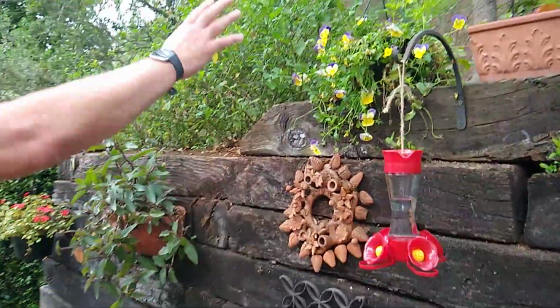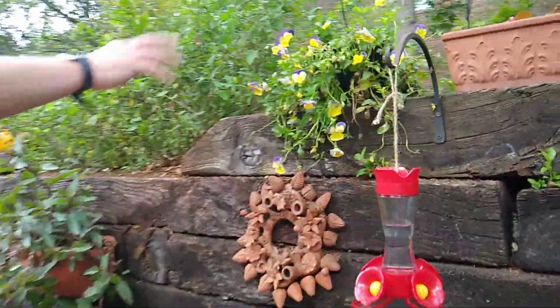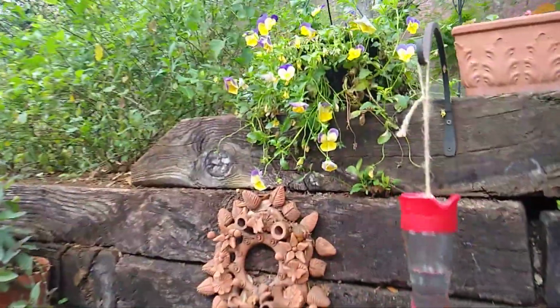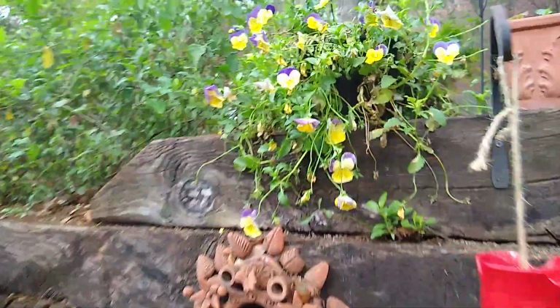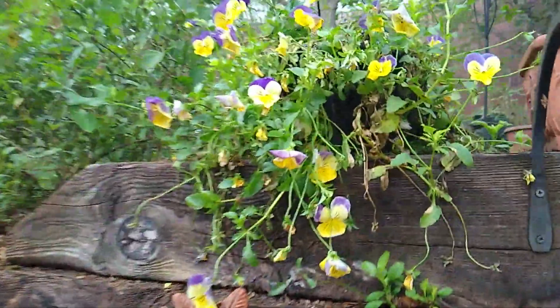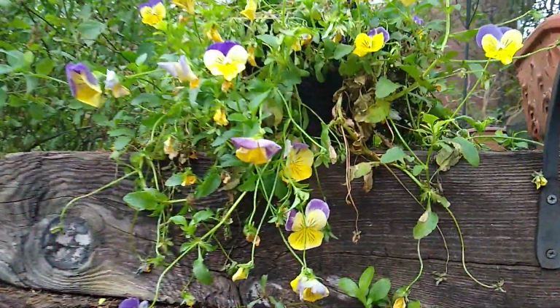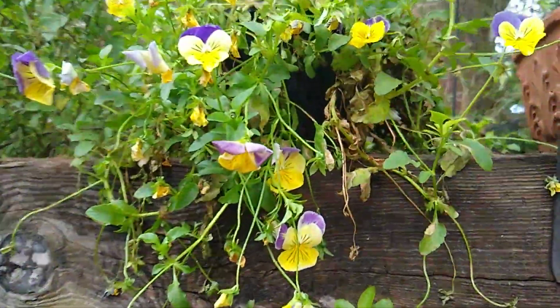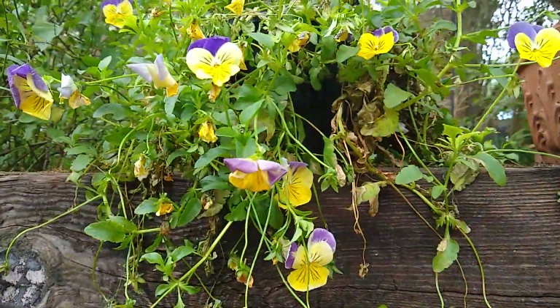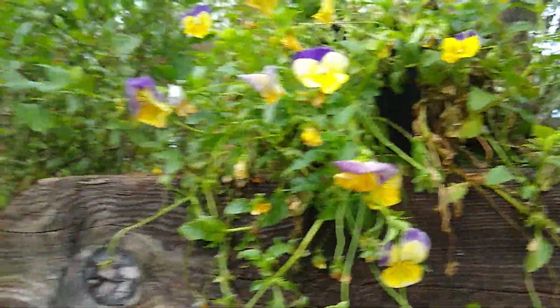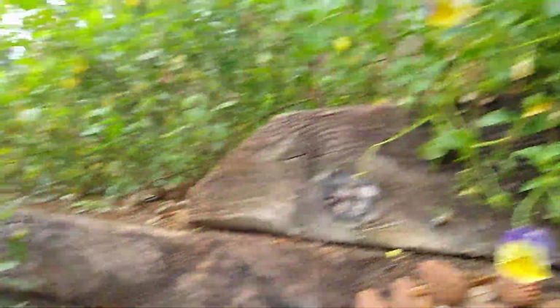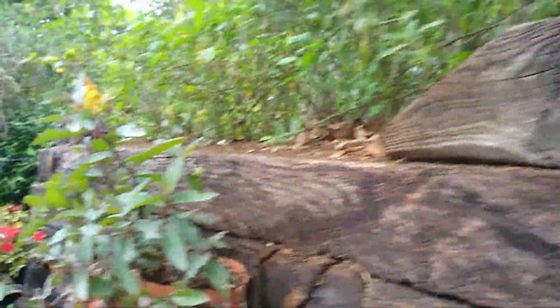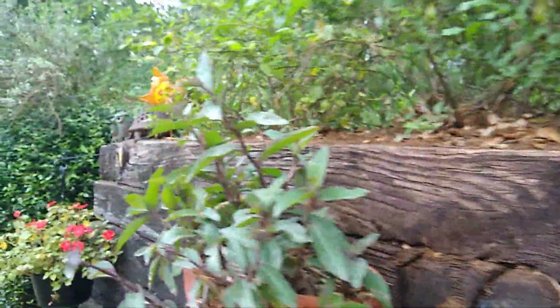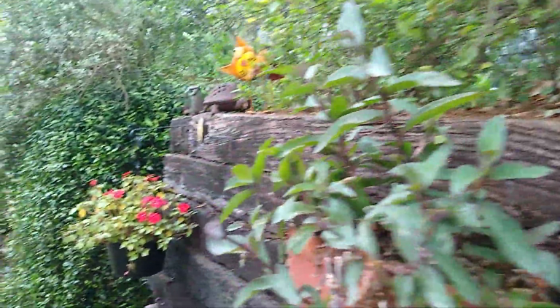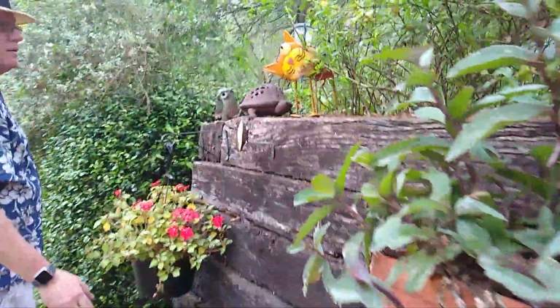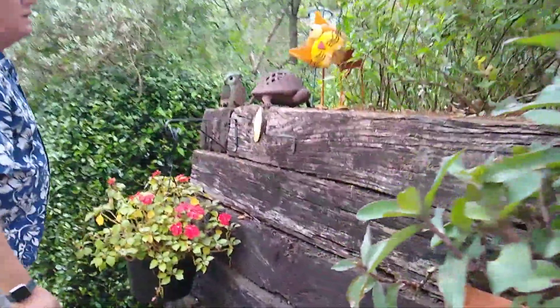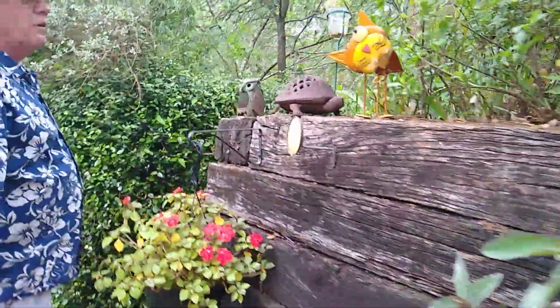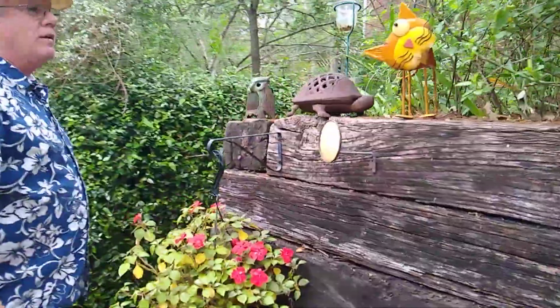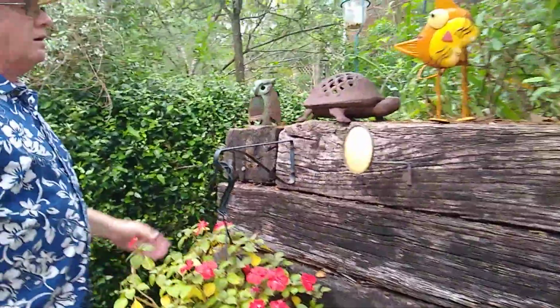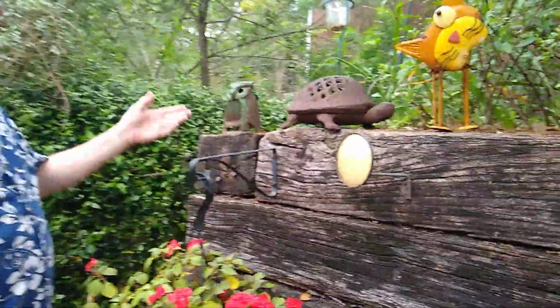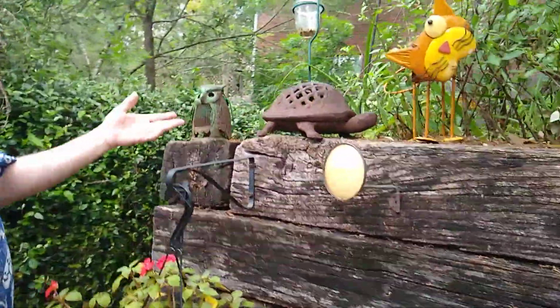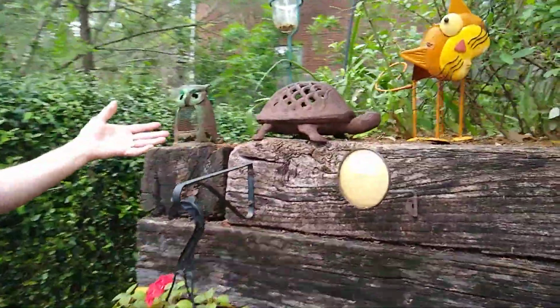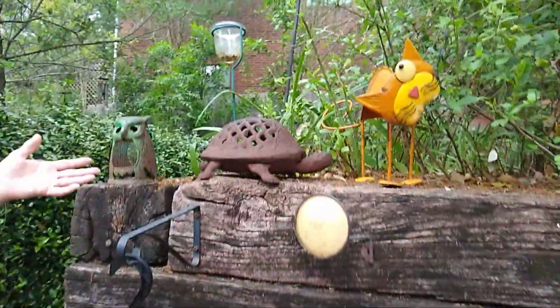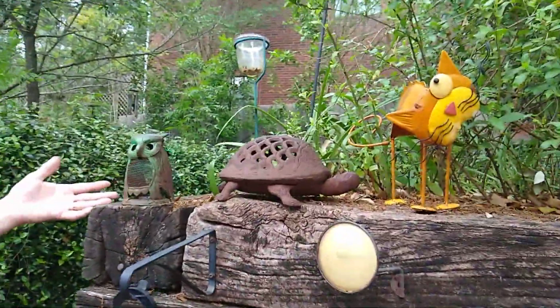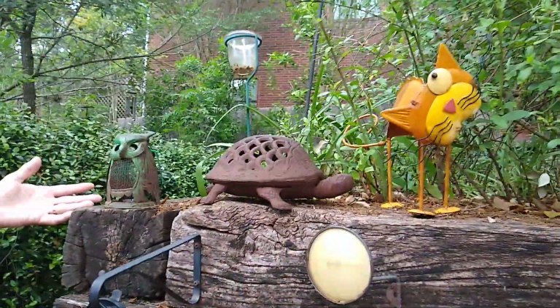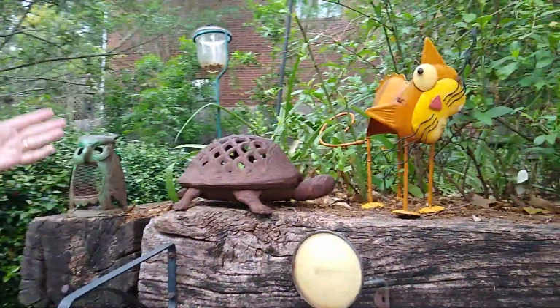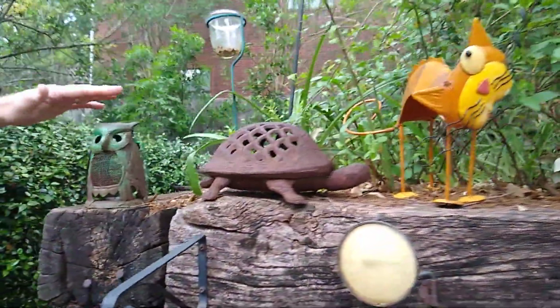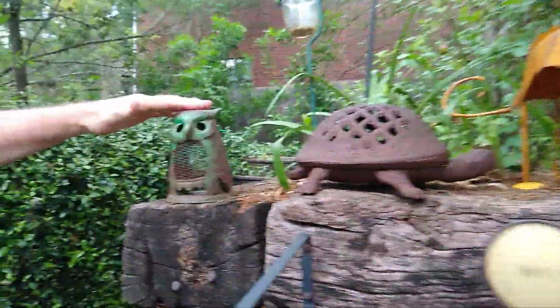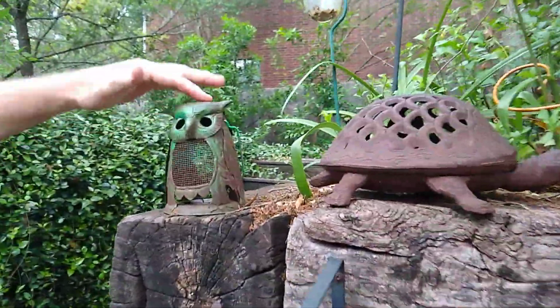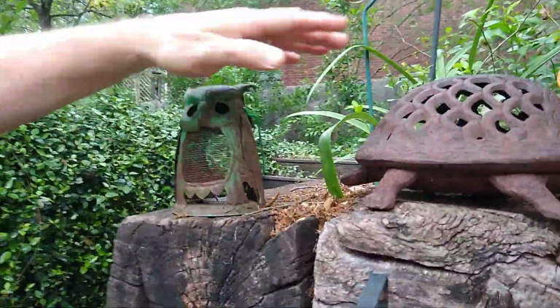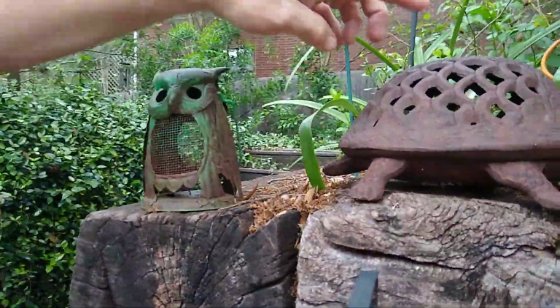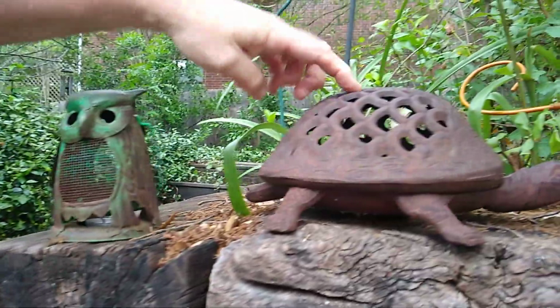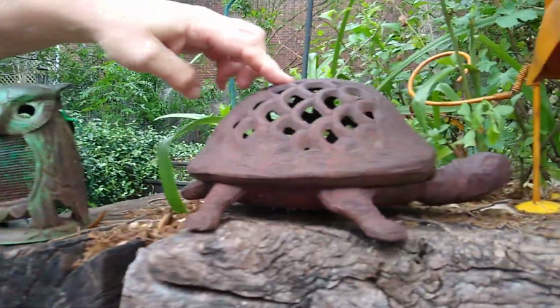Some beautiful yellow and purple pansies. Some more Impatiens. We're going to try to go upstairs and look around up there. Hey, look. I've got some more crazy sculptures. My little owl. My little turtle.